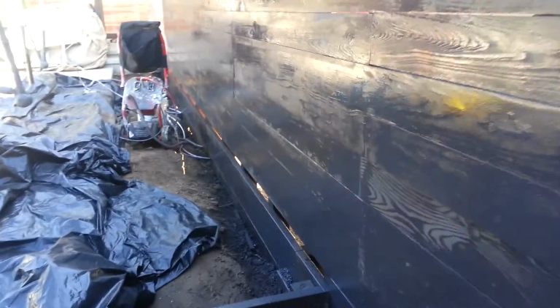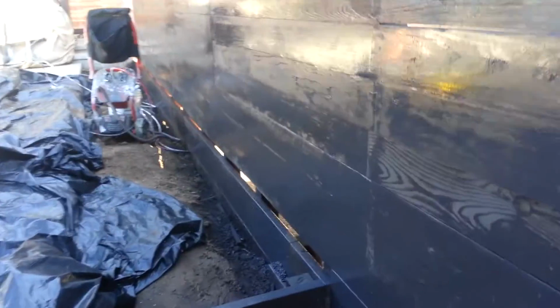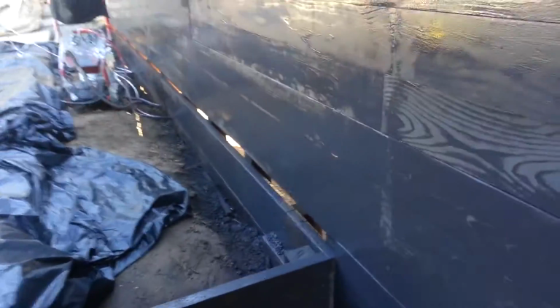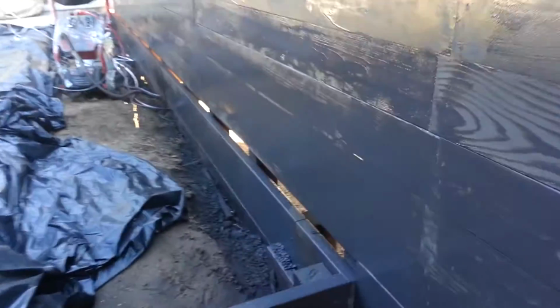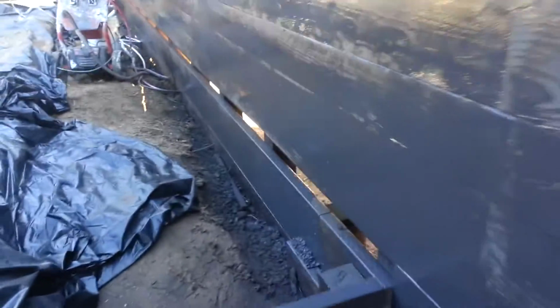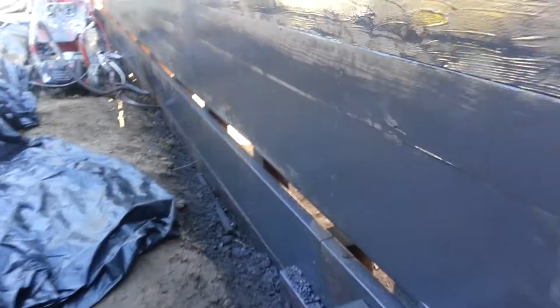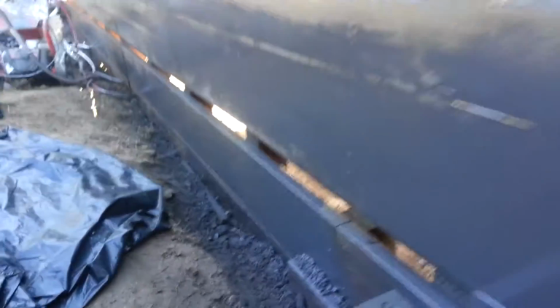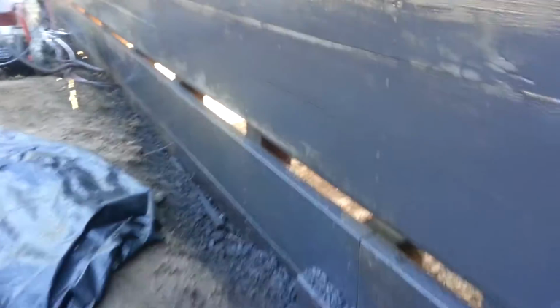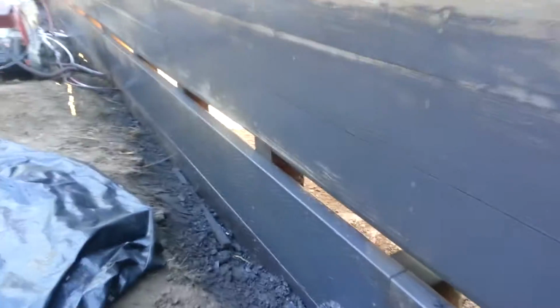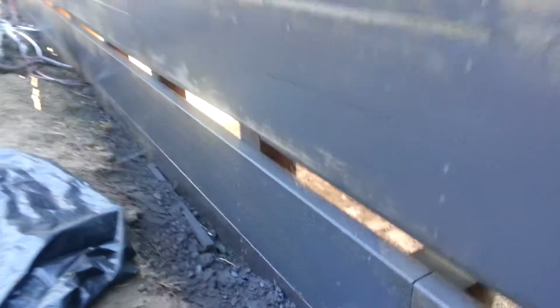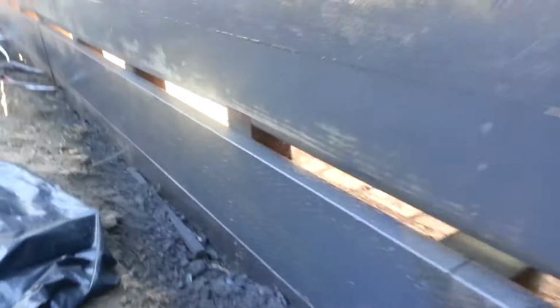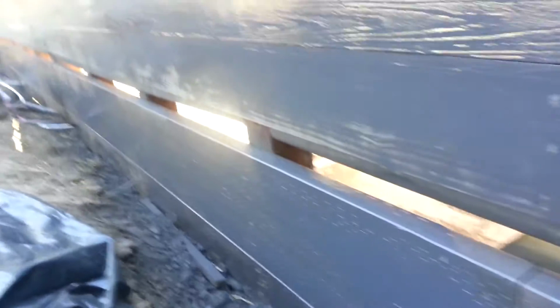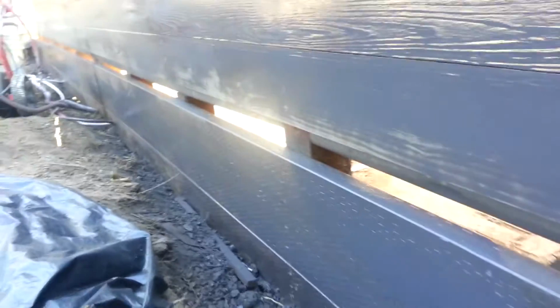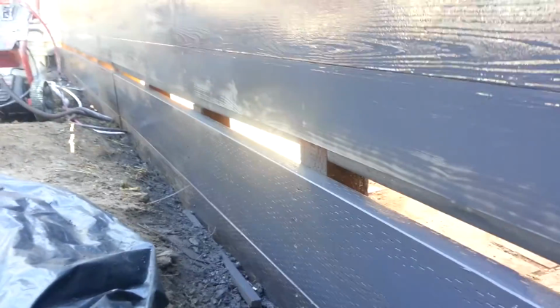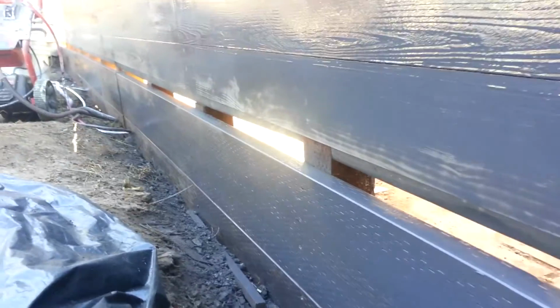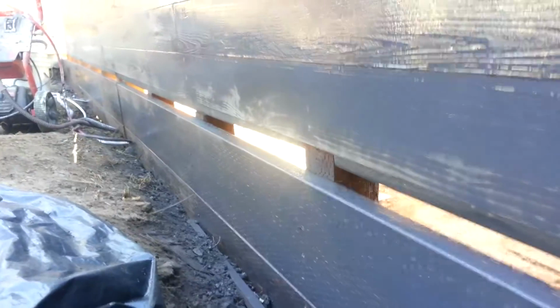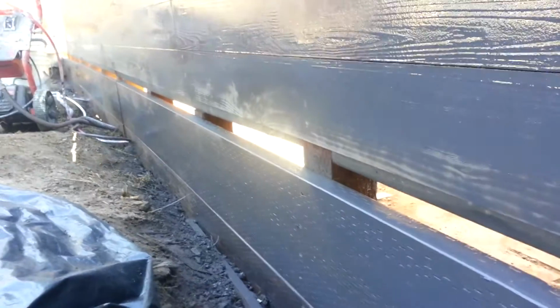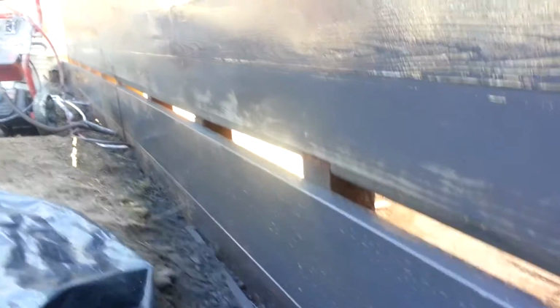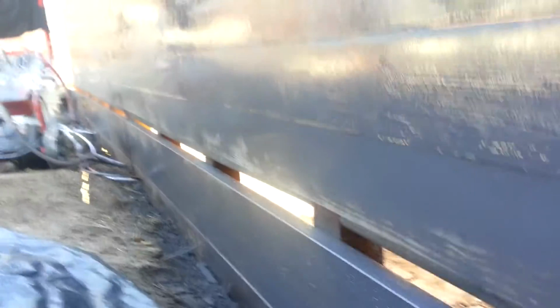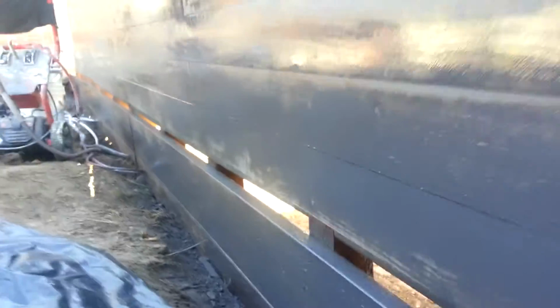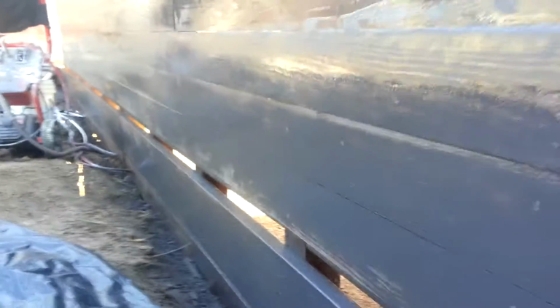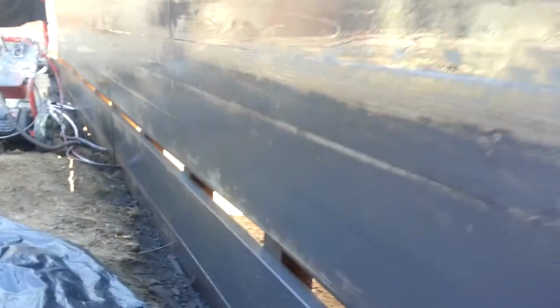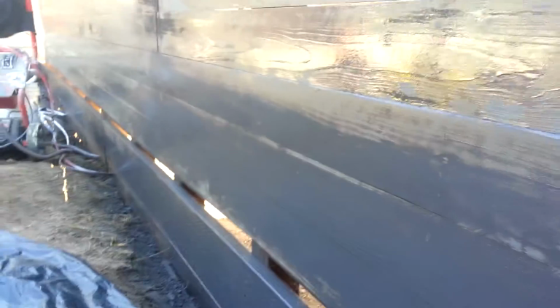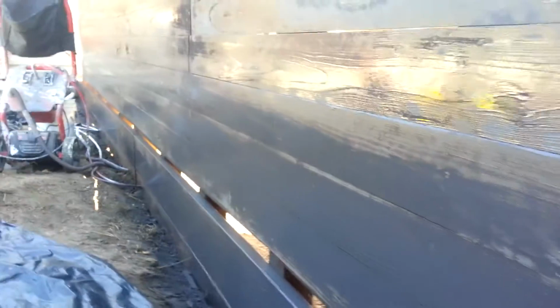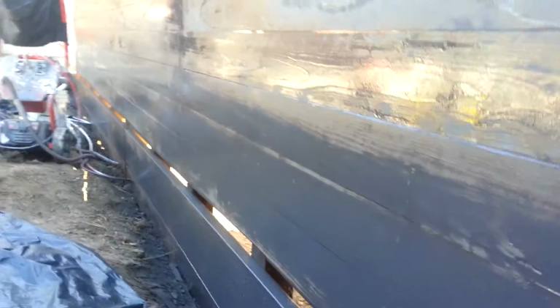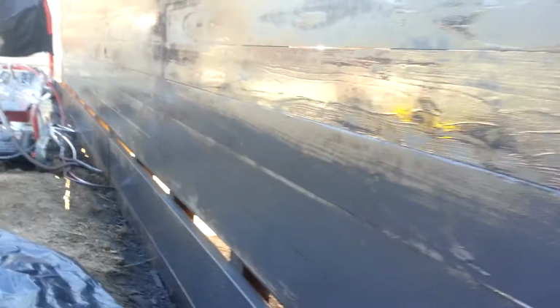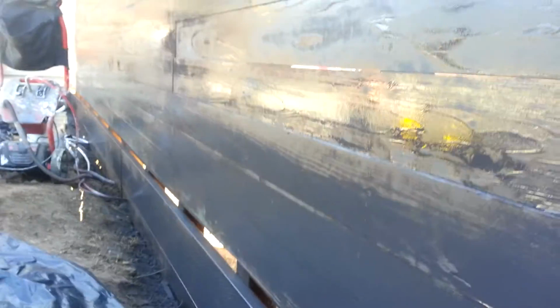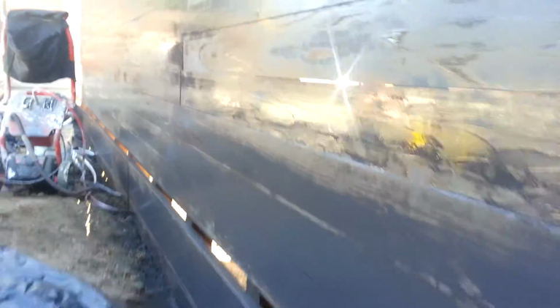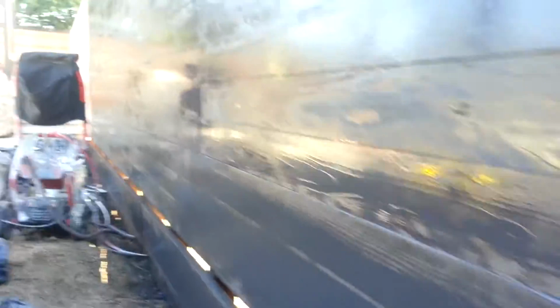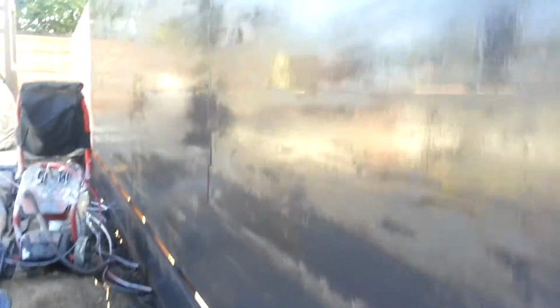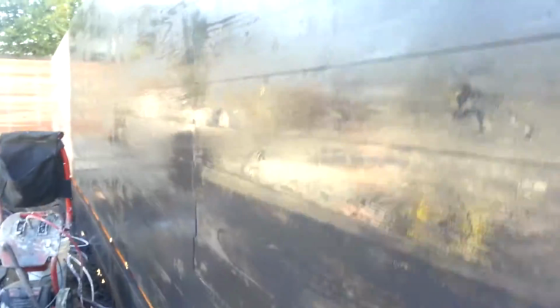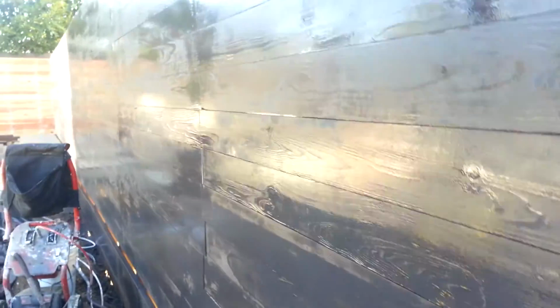The bottom section is filled in with the retaining wall, where we used pressure treated lumber and then sealed it, so it's an alternative to building it out of concrete.